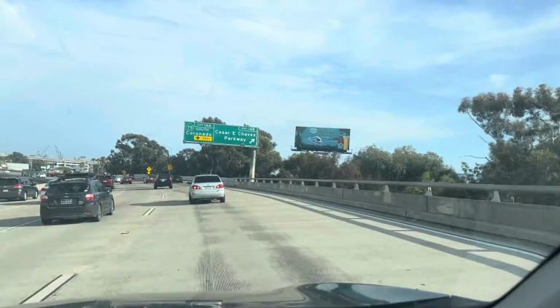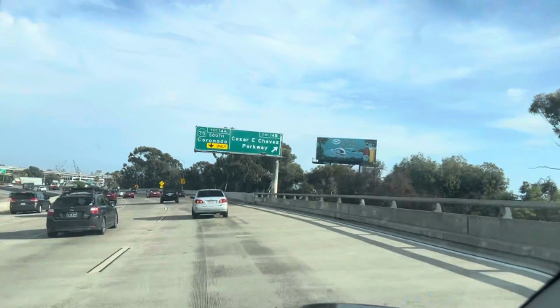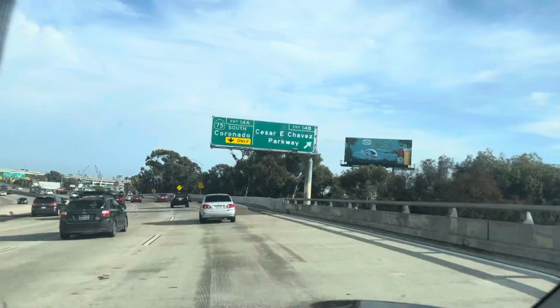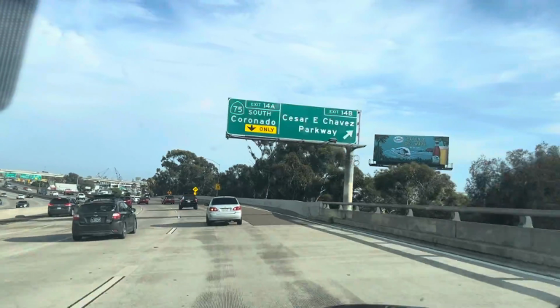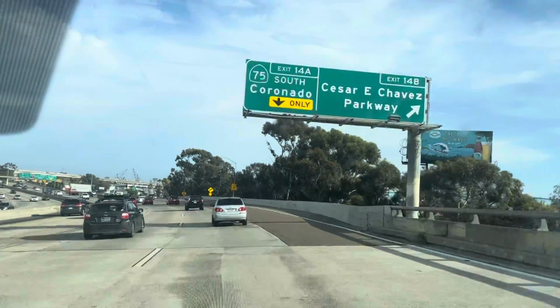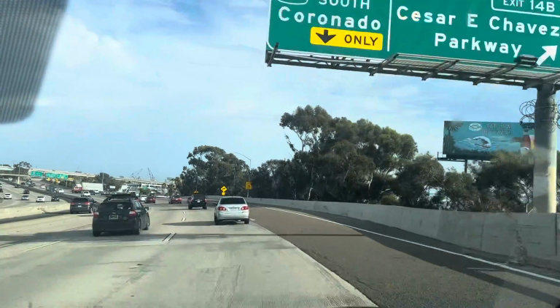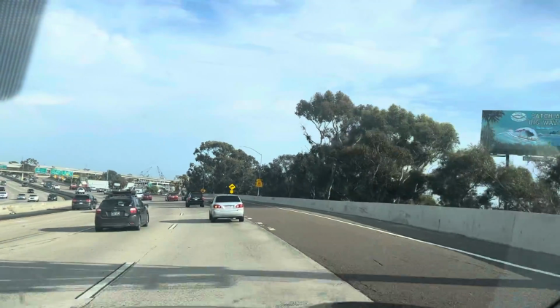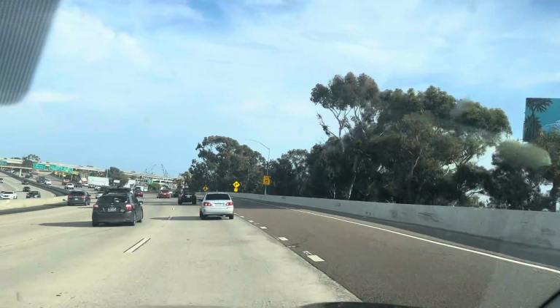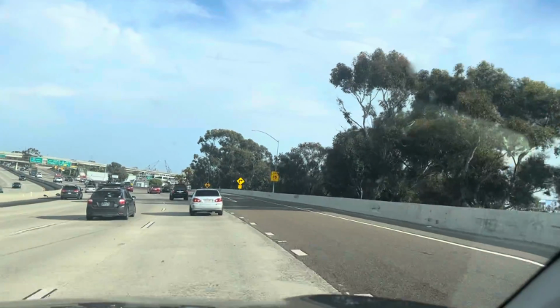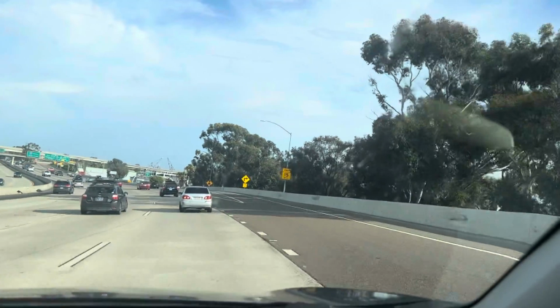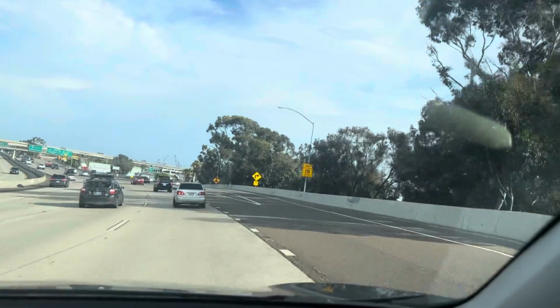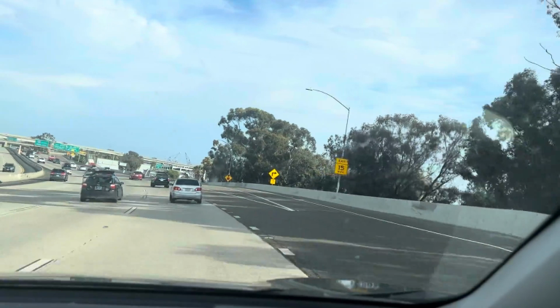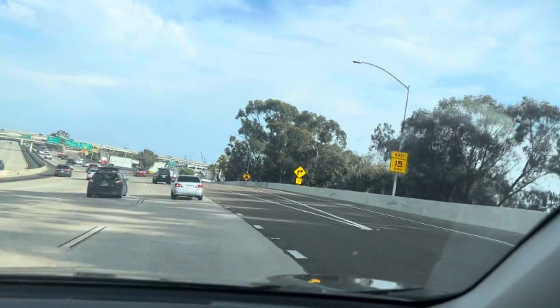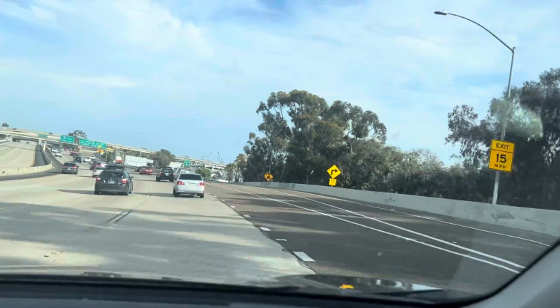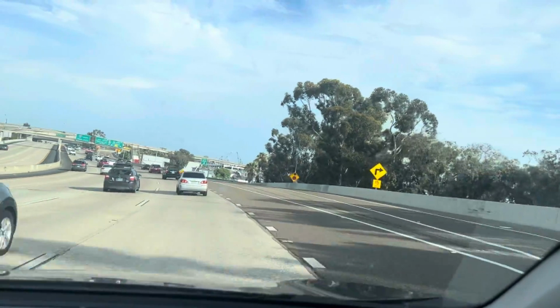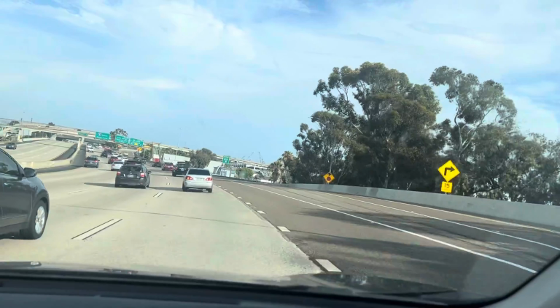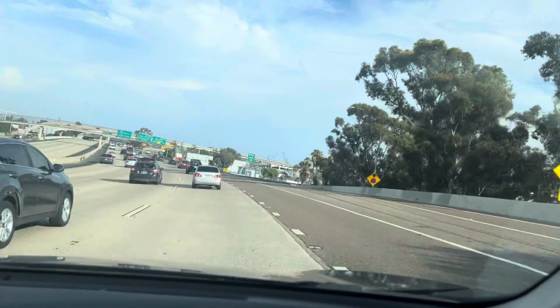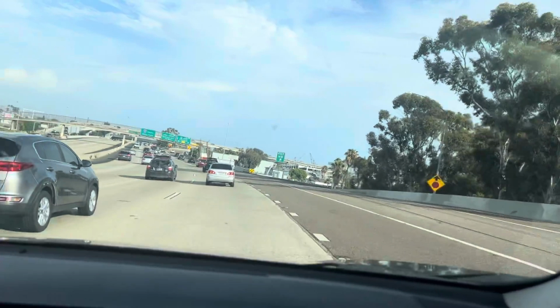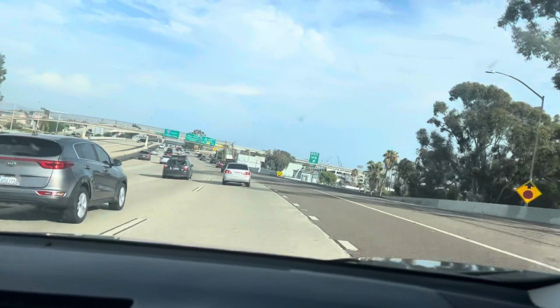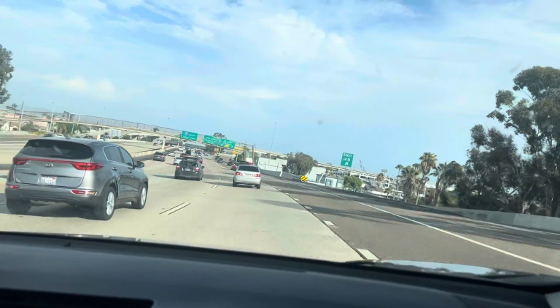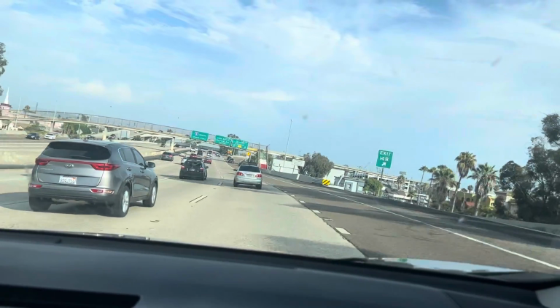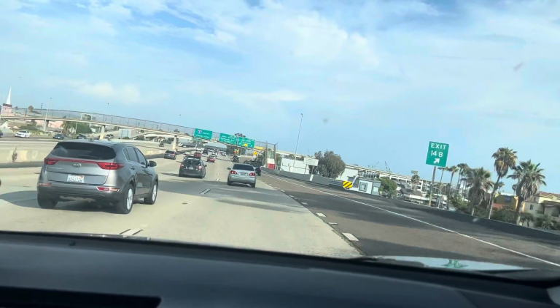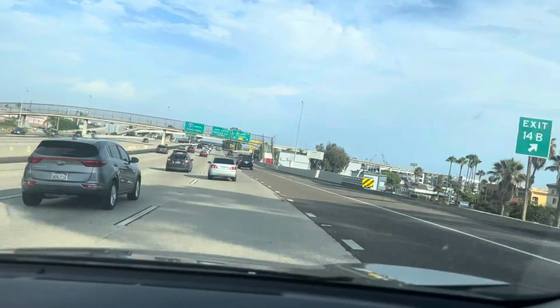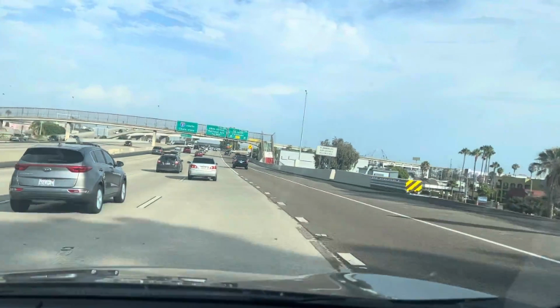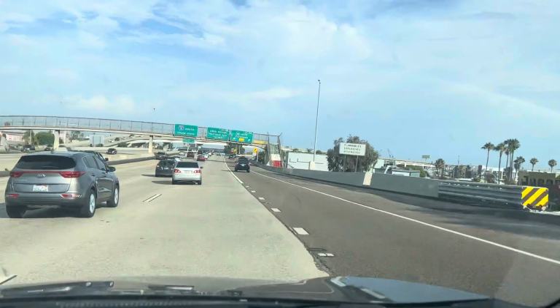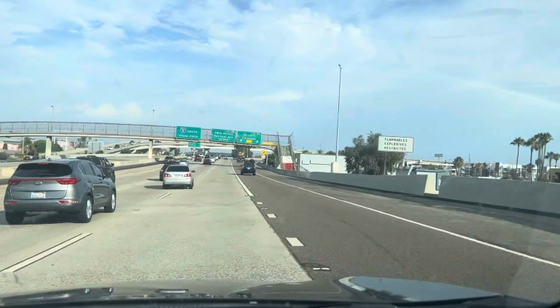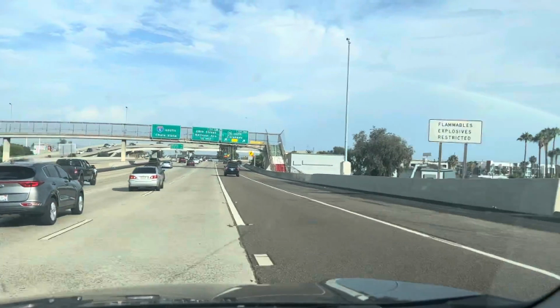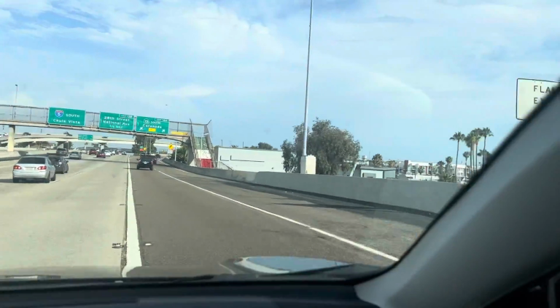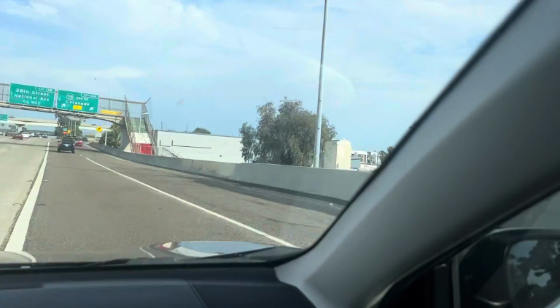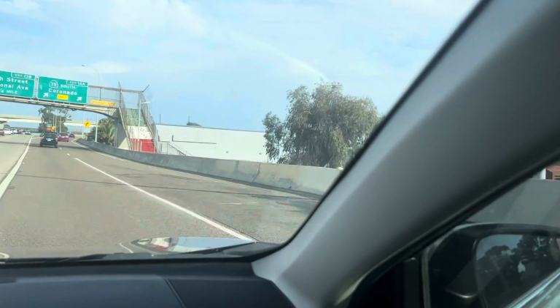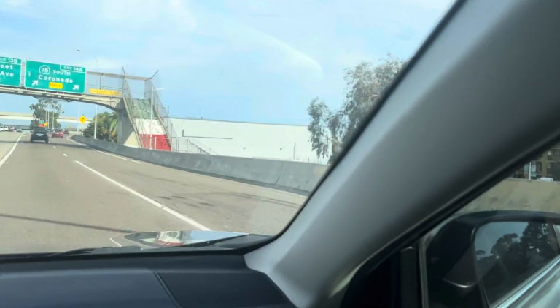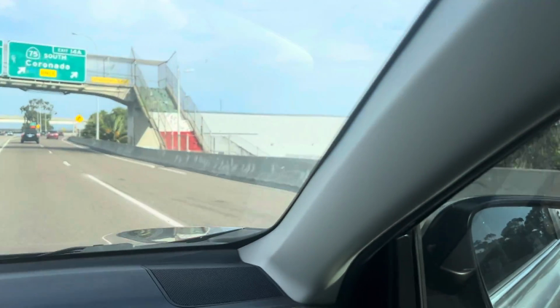So let's just start parking. After we get over the bridge, then we'll find somewhere to swap out. So here we are — use the right two lanes to take exit 14A to merge onto CA 75 south toward Coronado. There you go. Look at this. Oh my god, it's scary.